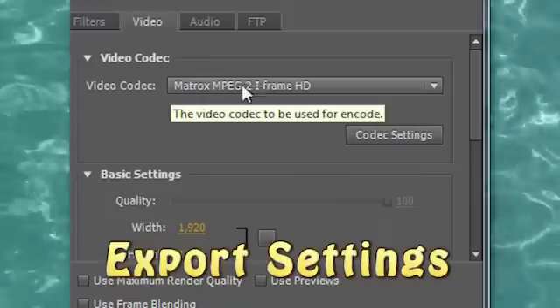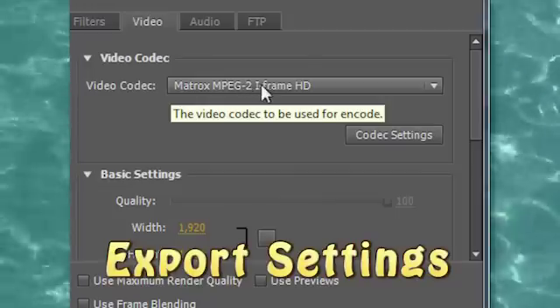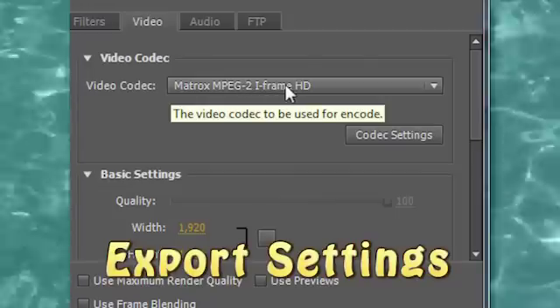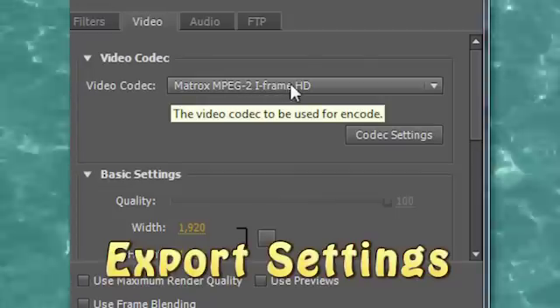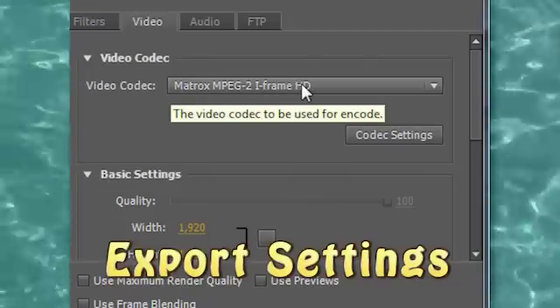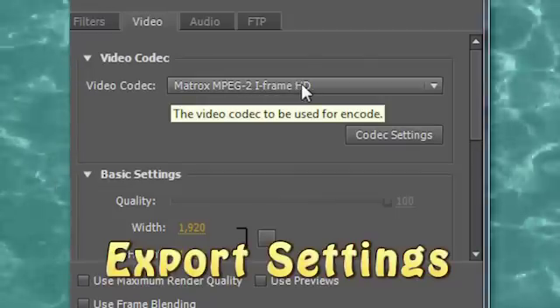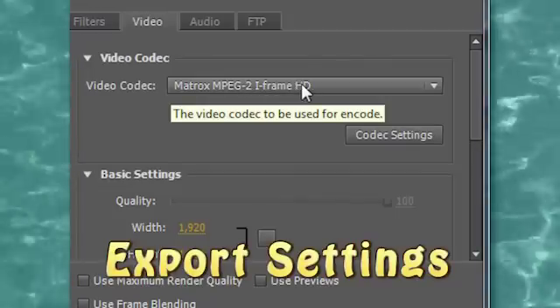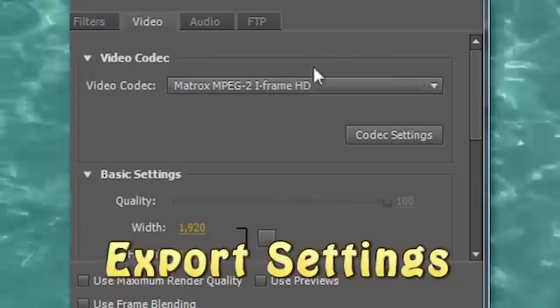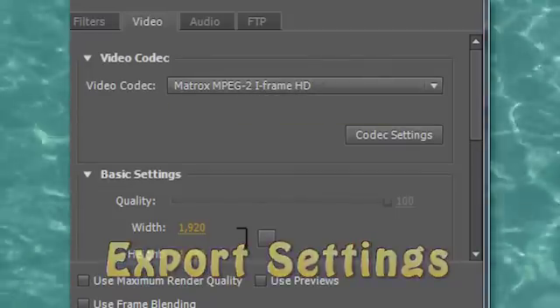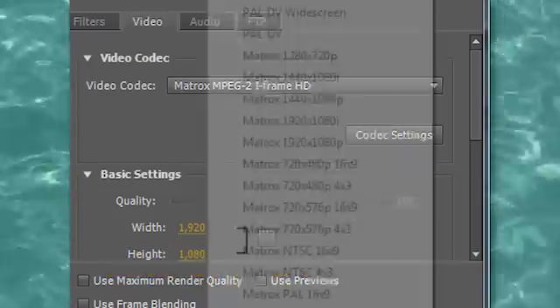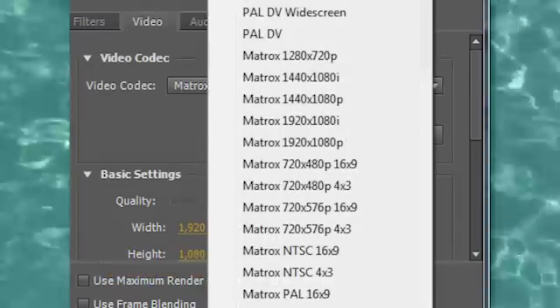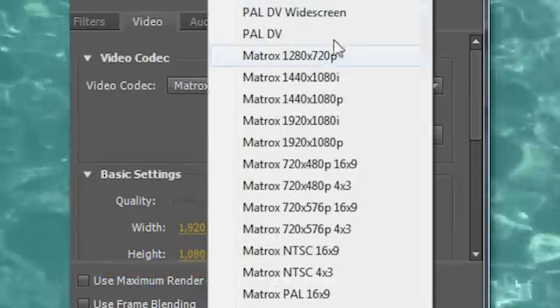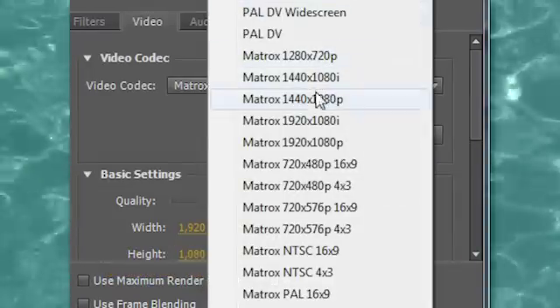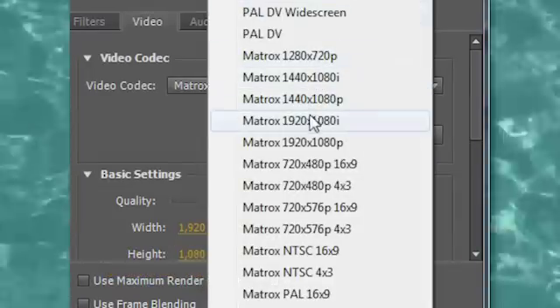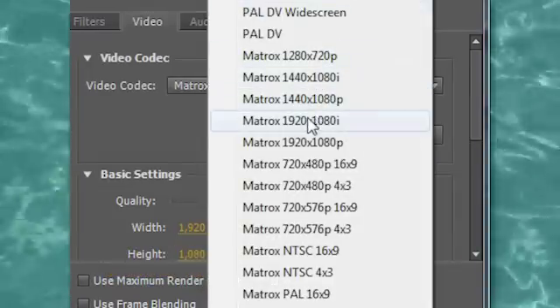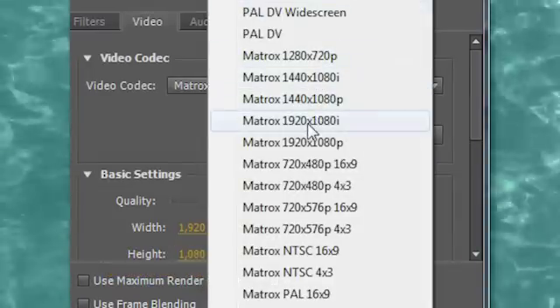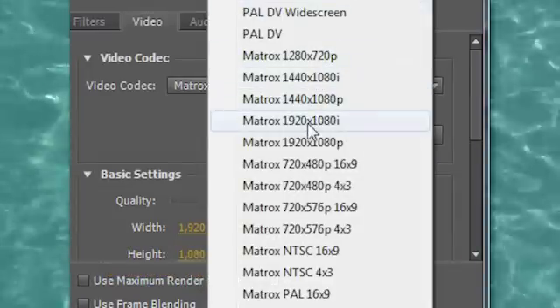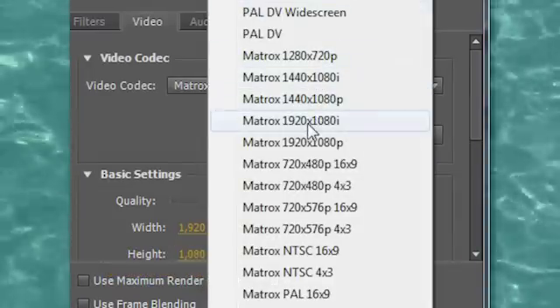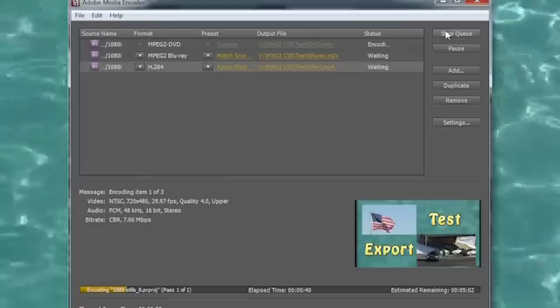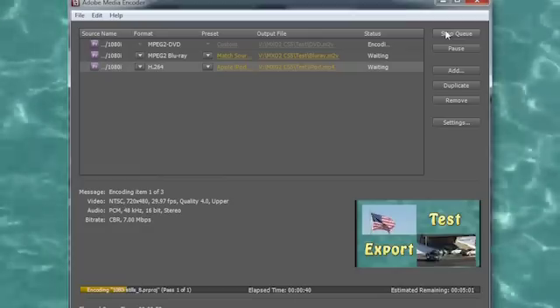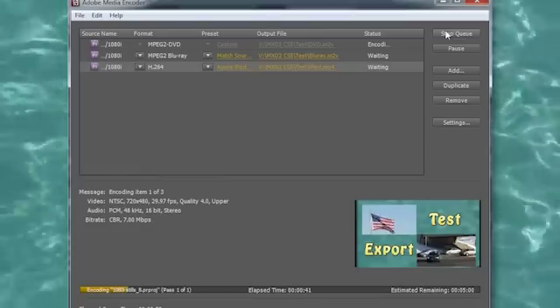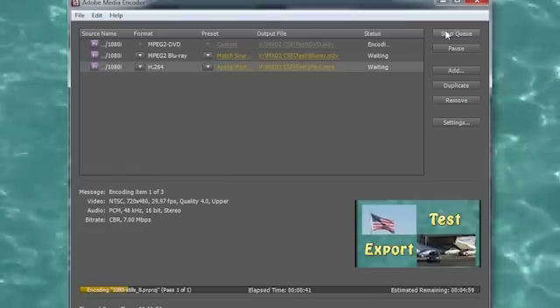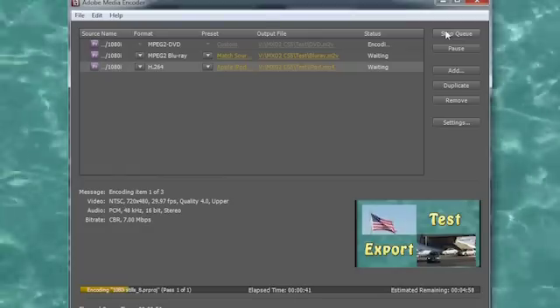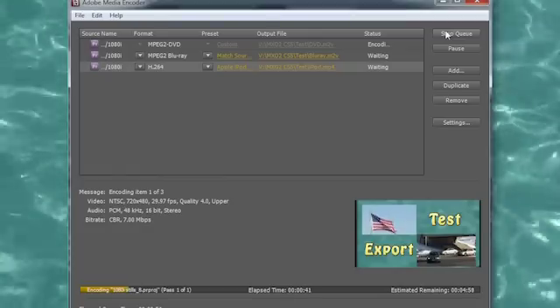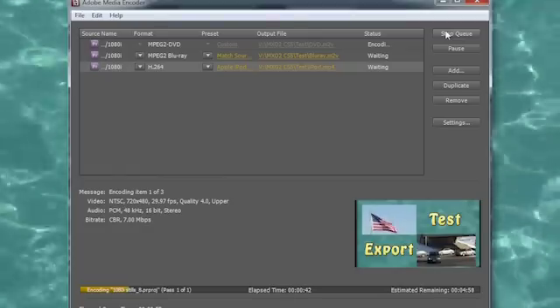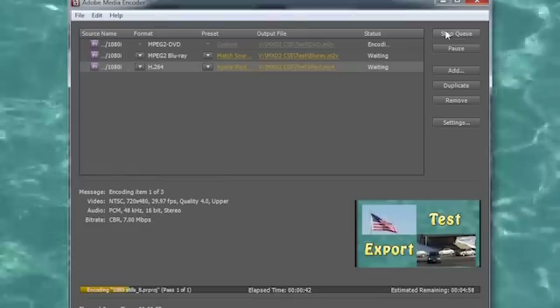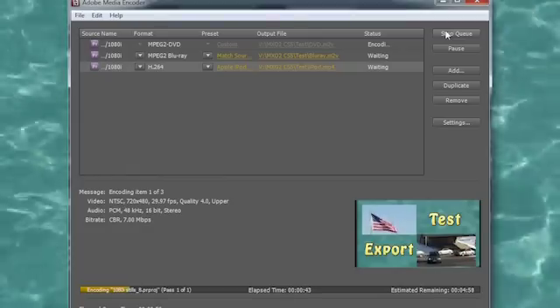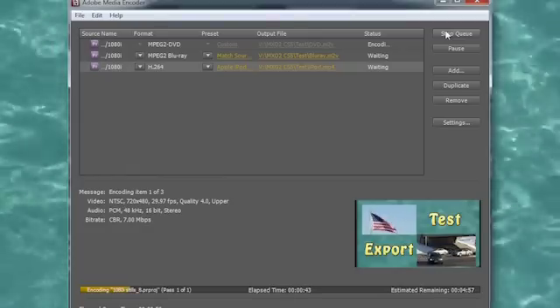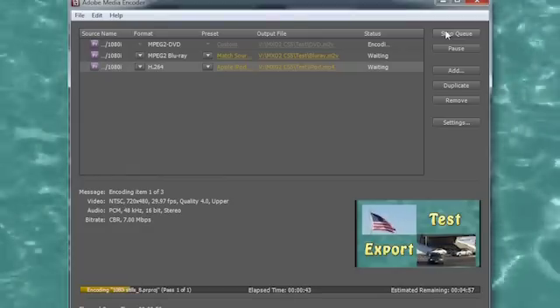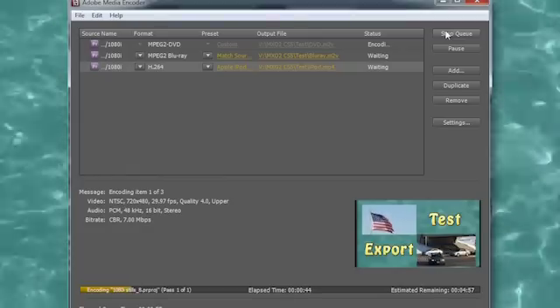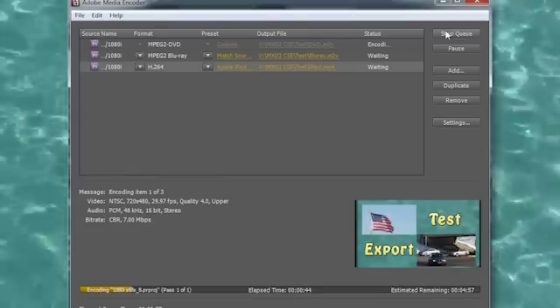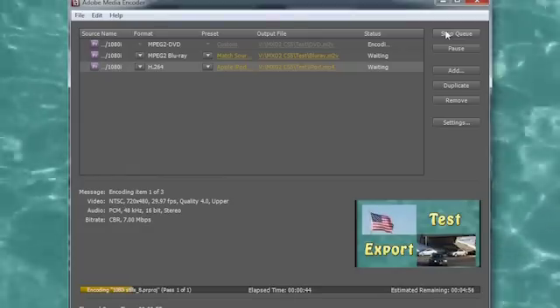Export your completed Matrox projects to Matrox AVI files or other formats for distribution using the Adobe Media Encoder, along with the tips provided in the Export Settings chapter.